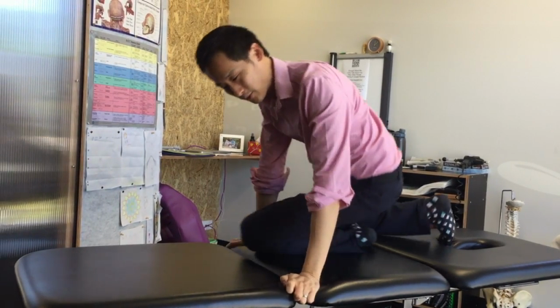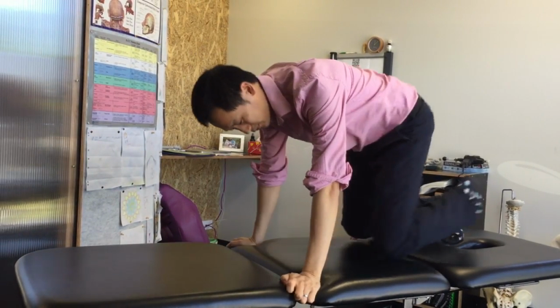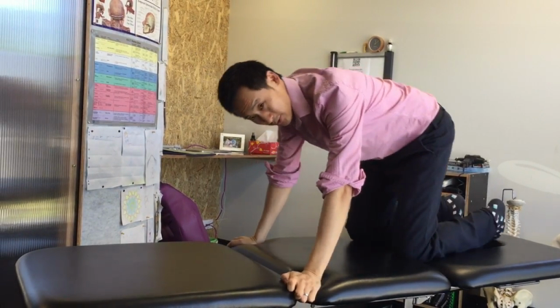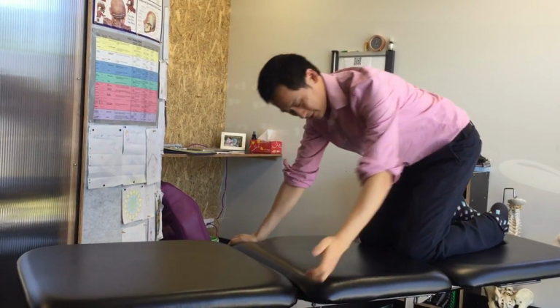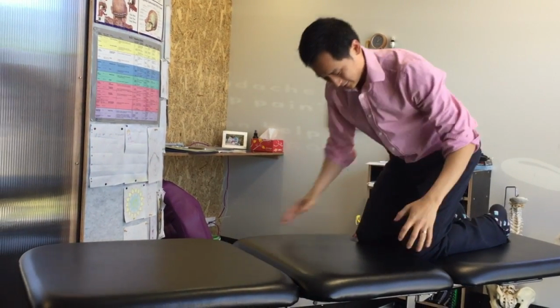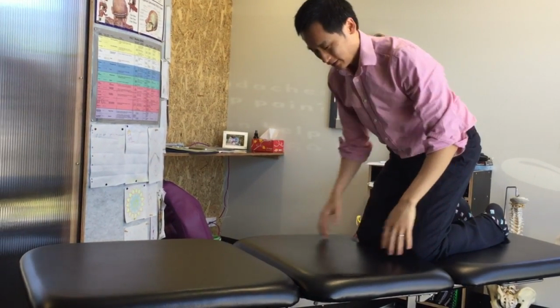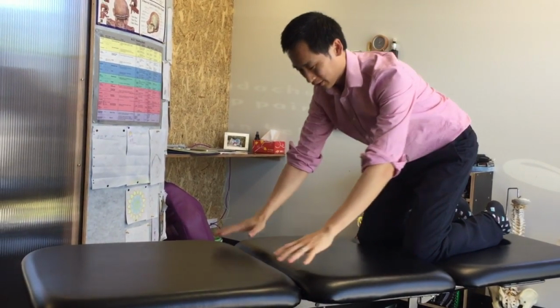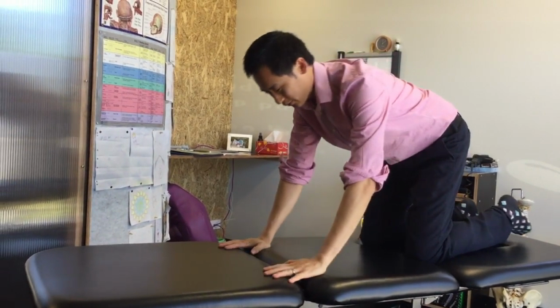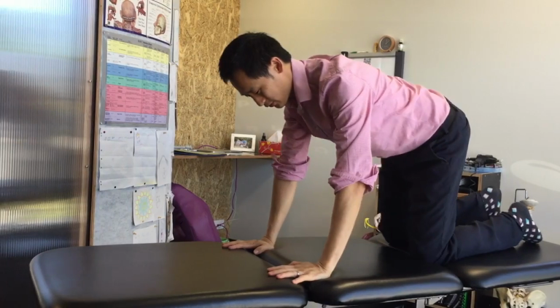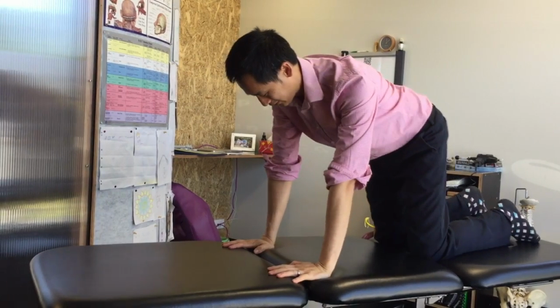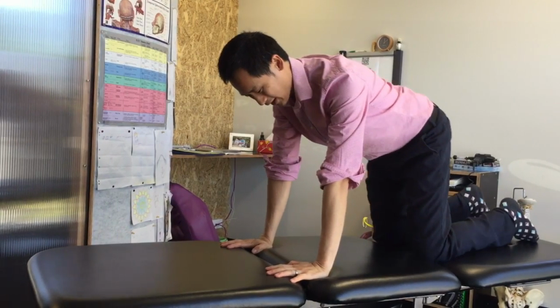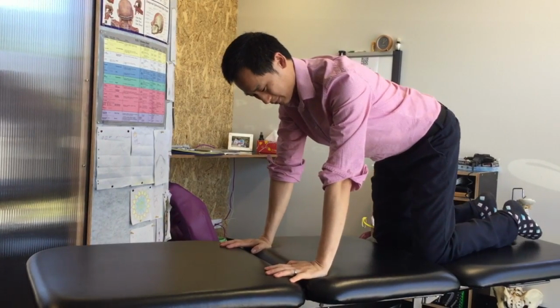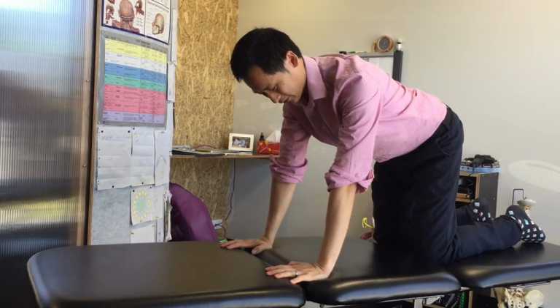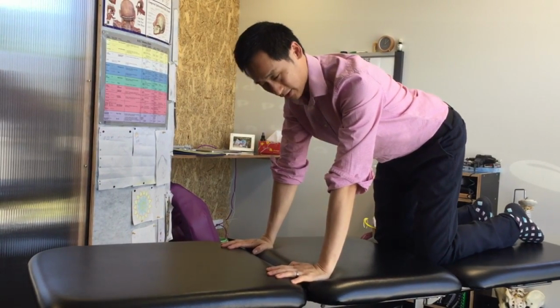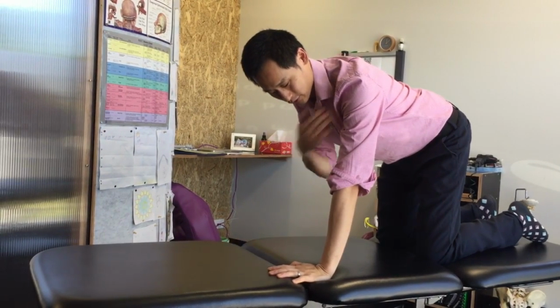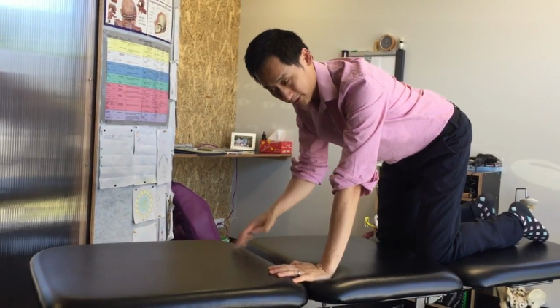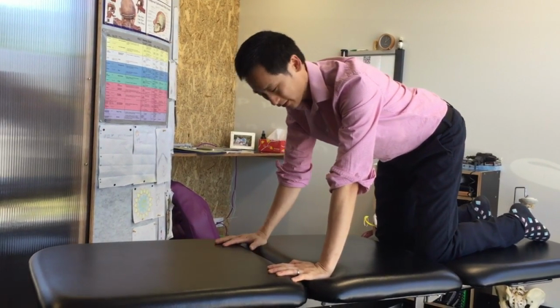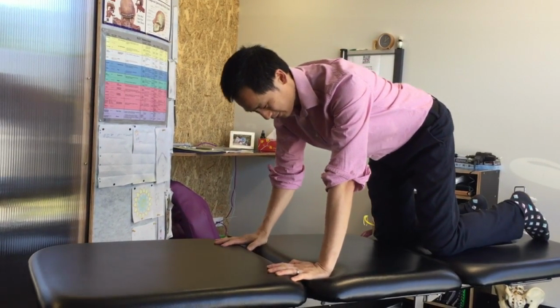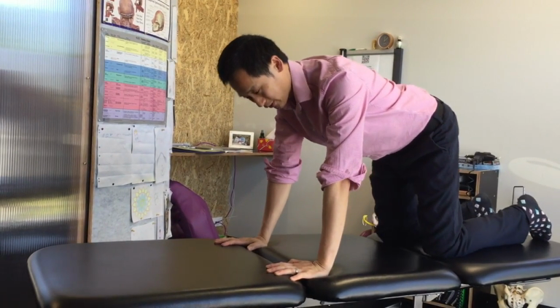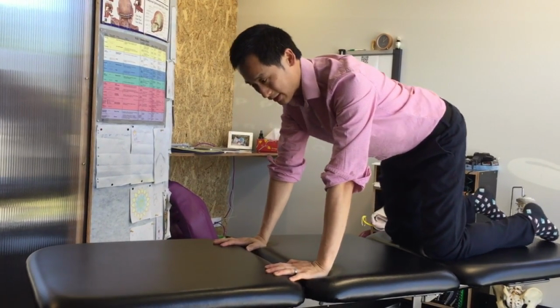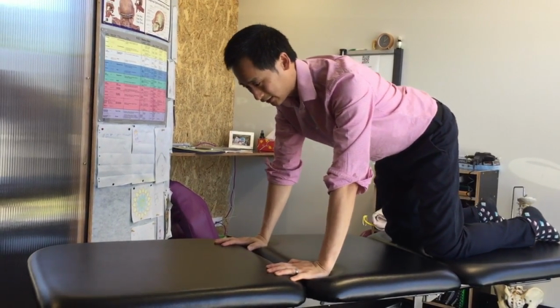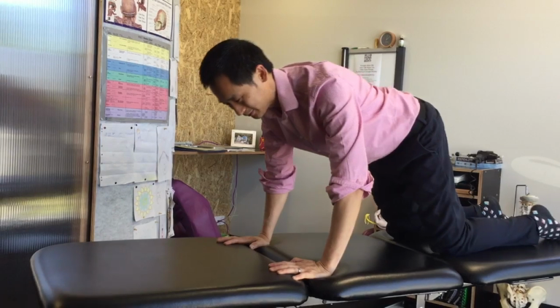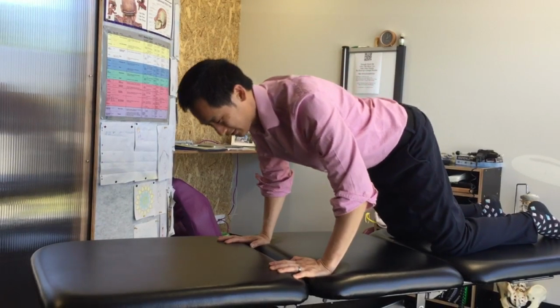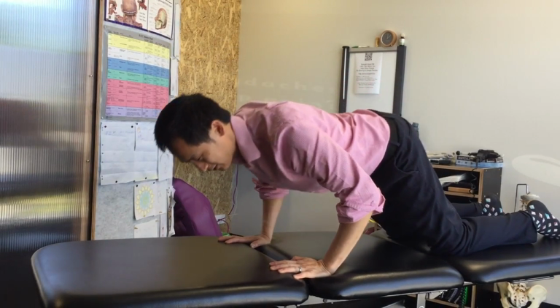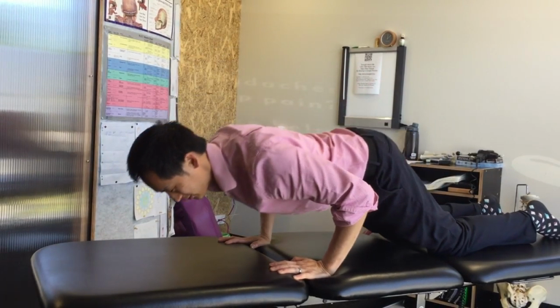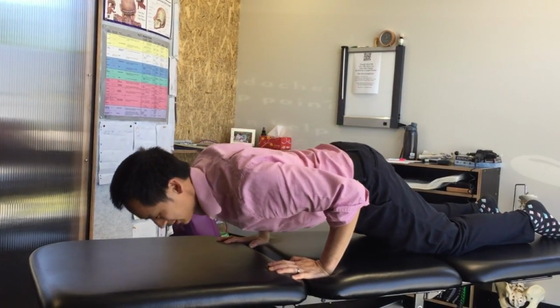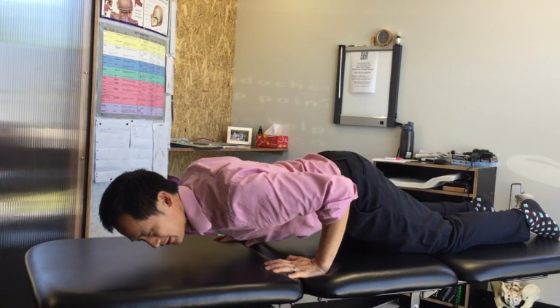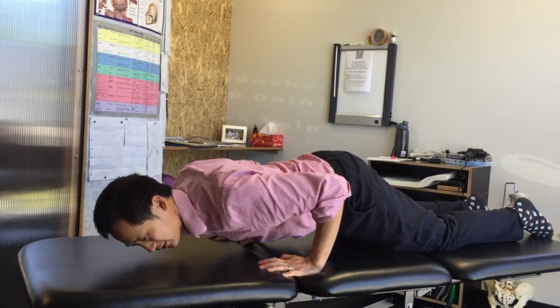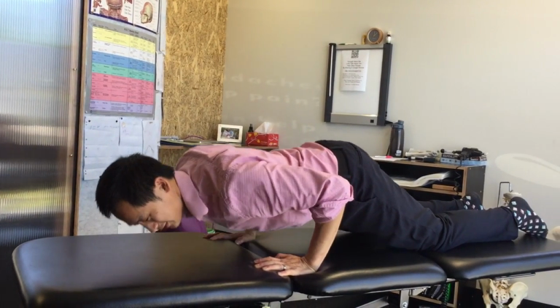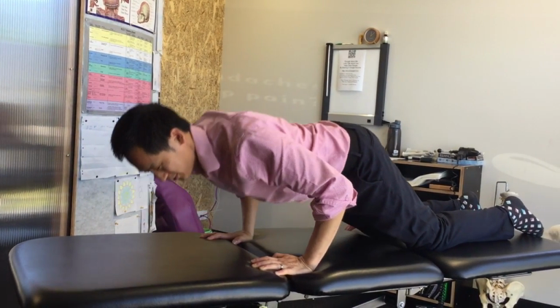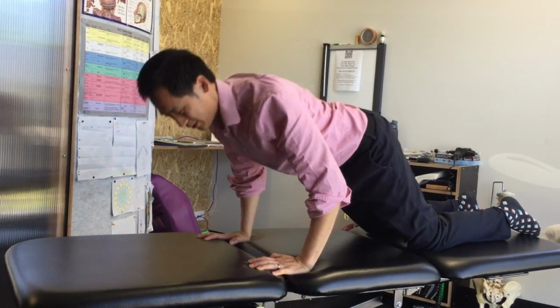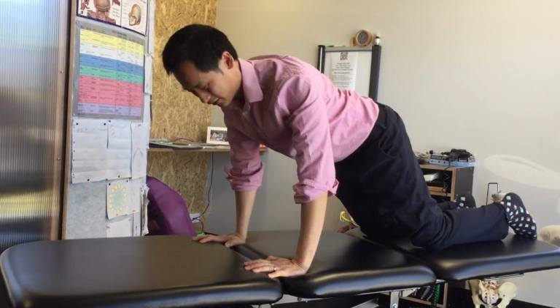So just go and do it on your knees. Knees below the shoulder, hands a bit below the shoulder point, and when we go down, keeping the back straight, the elbows come out to the side.